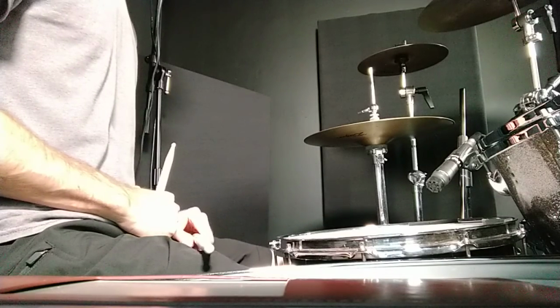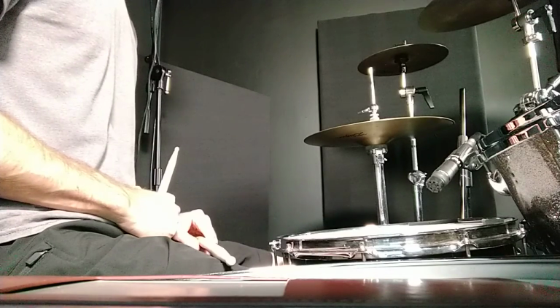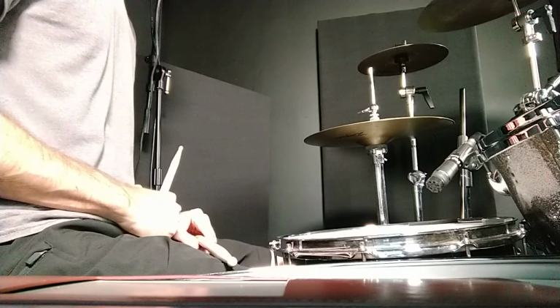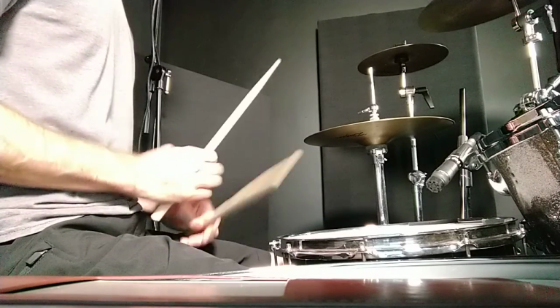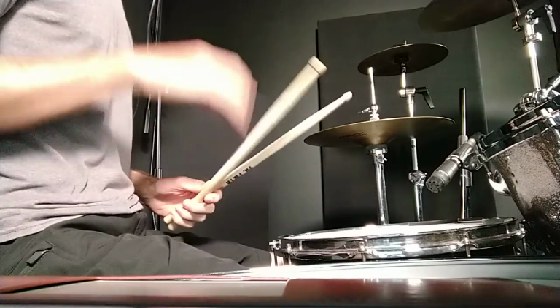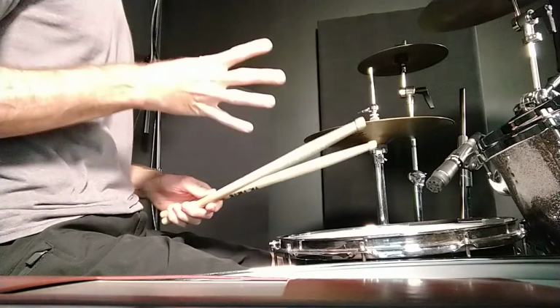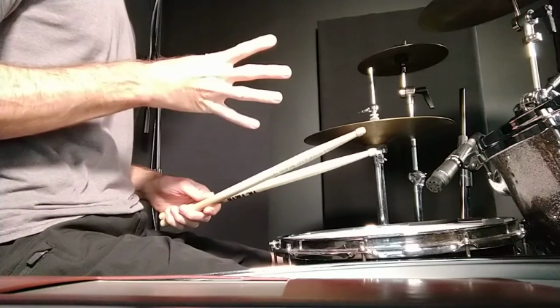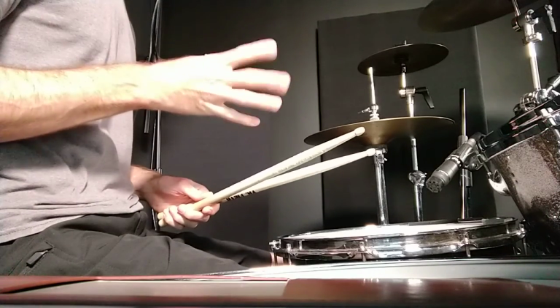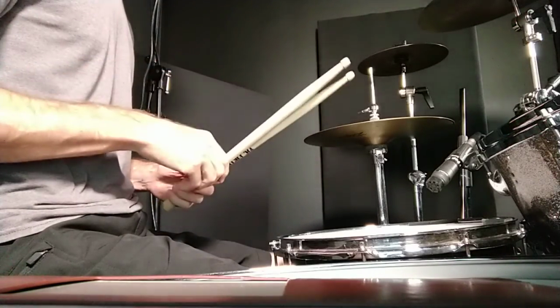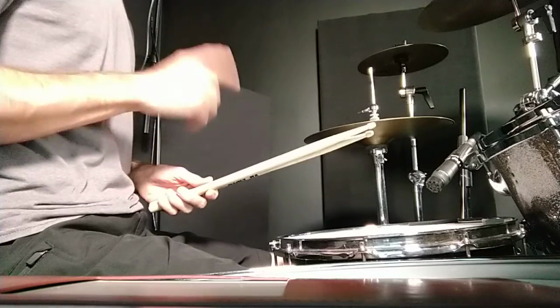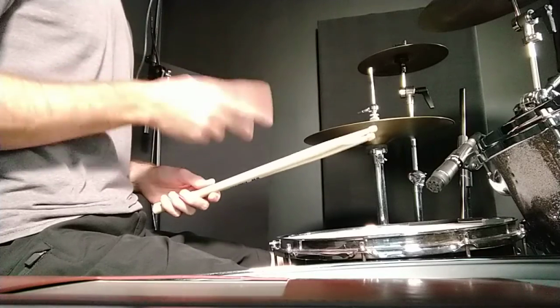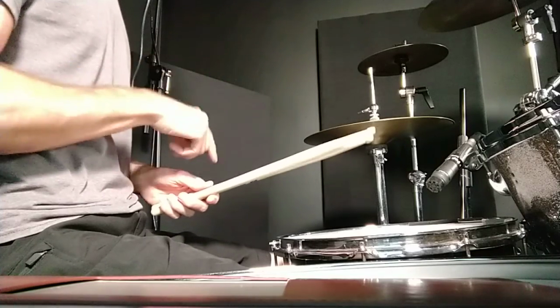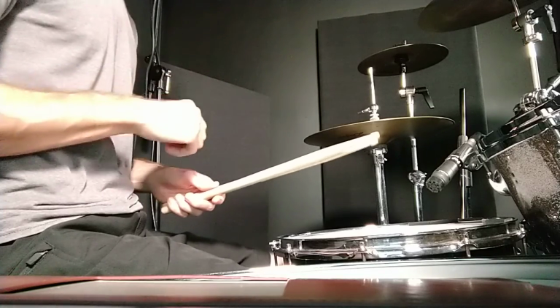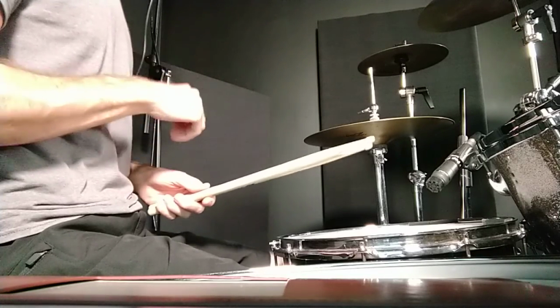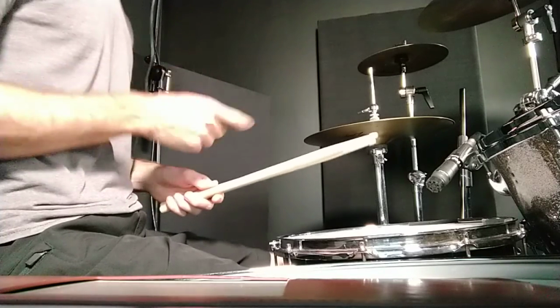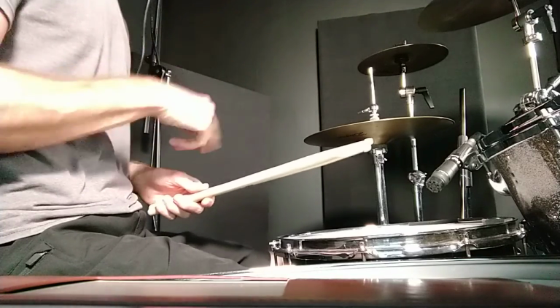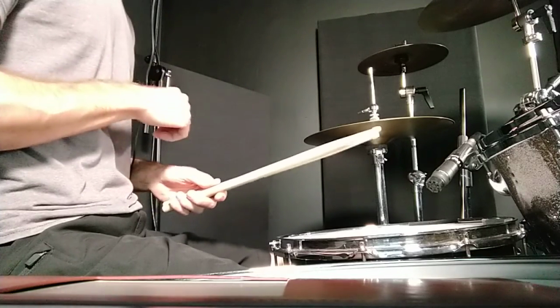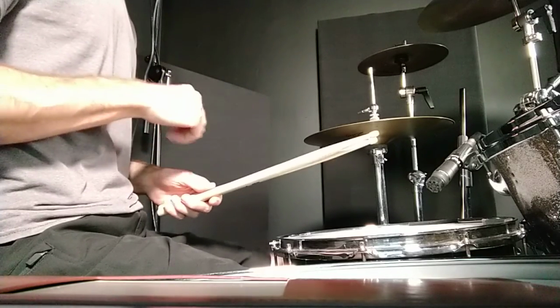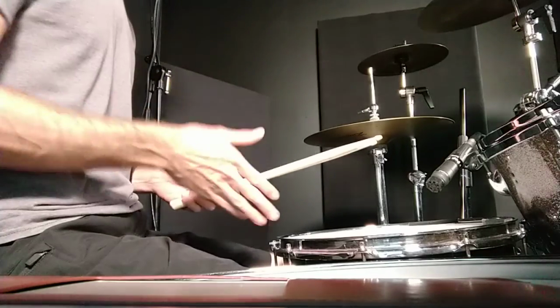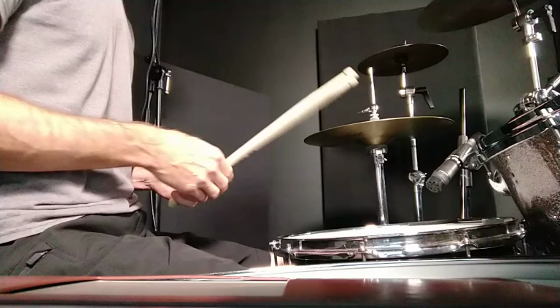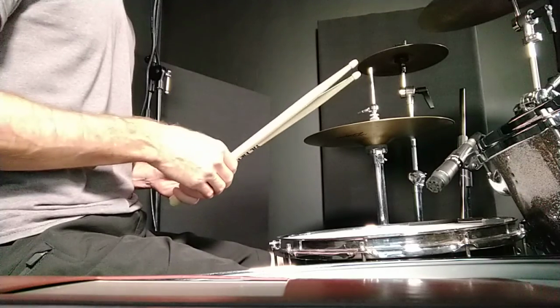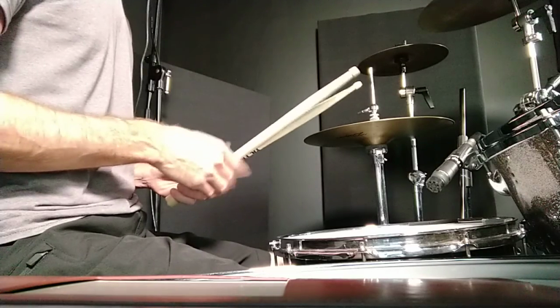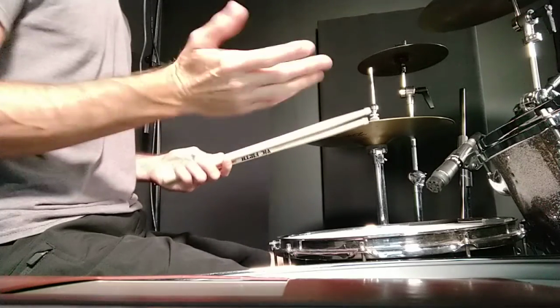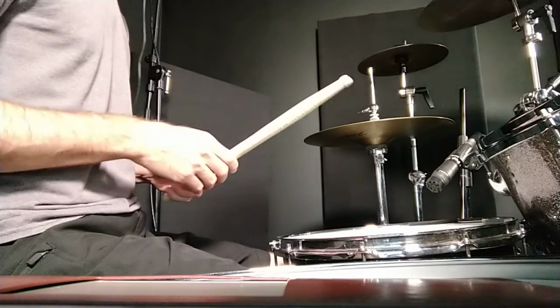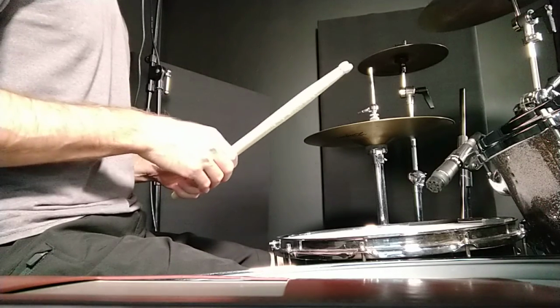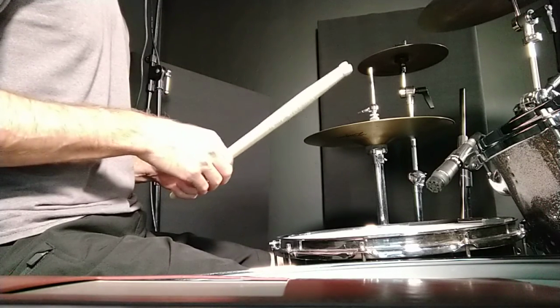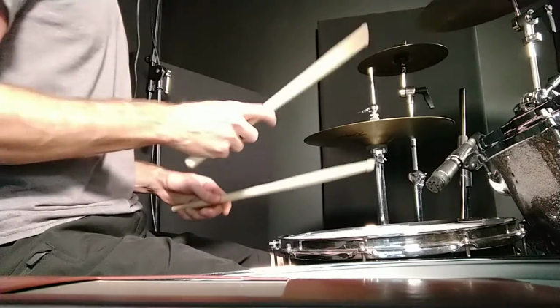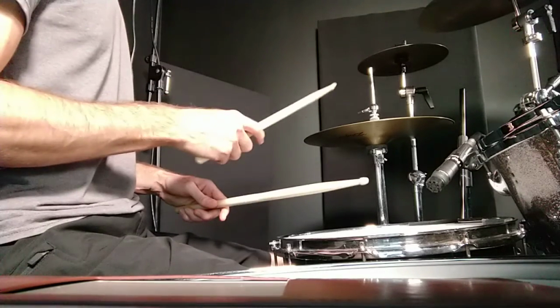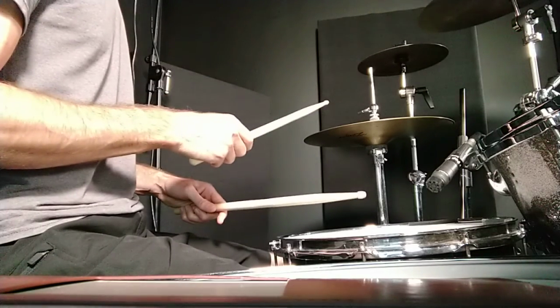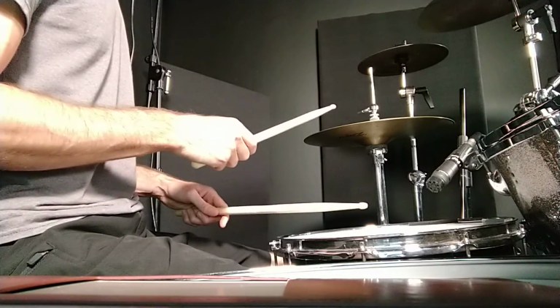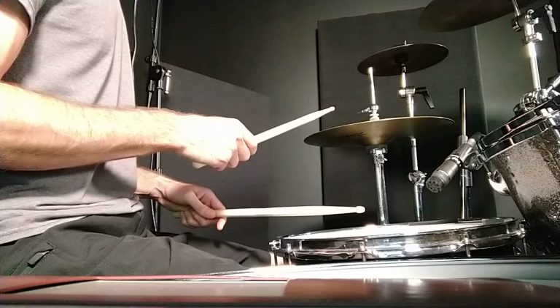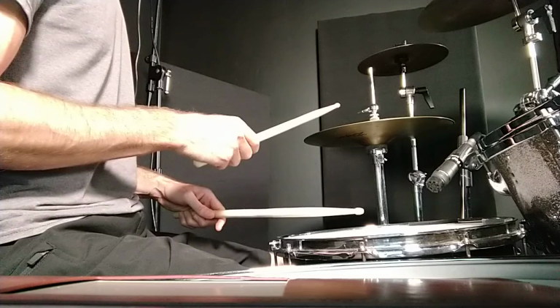So you got that part so far. It's a four-measure phrase. The way you would count it would be: one and two and three and four and, one and two and three and four and — so the snare is on beat three. That's the way that I'm going to have you count it.